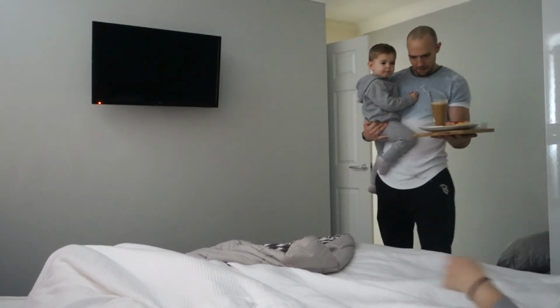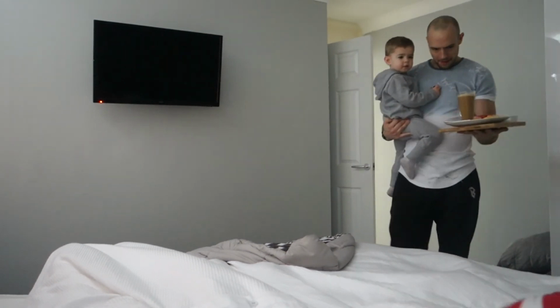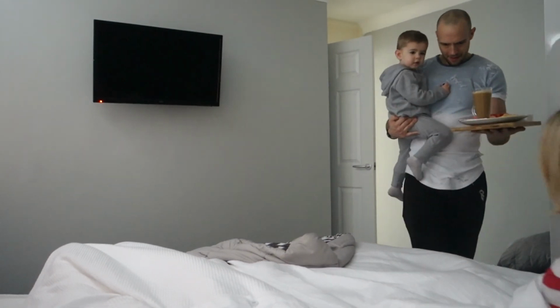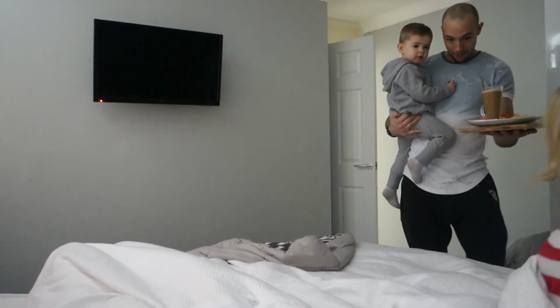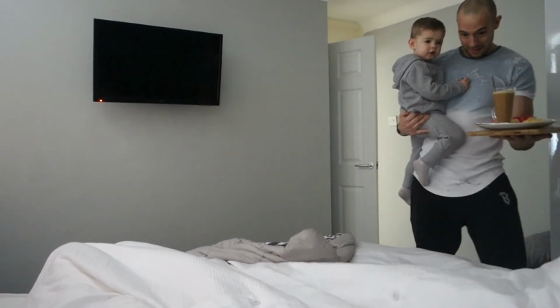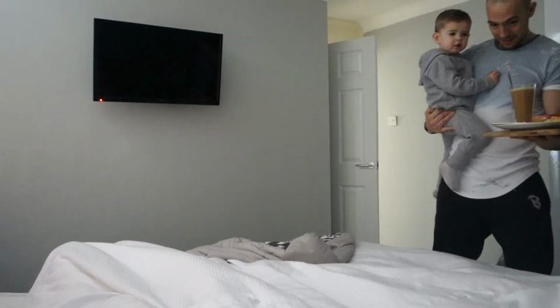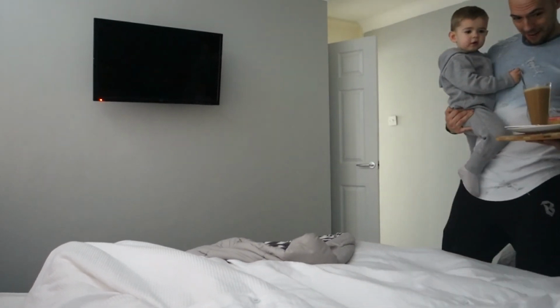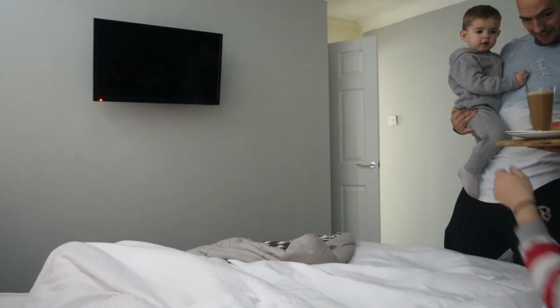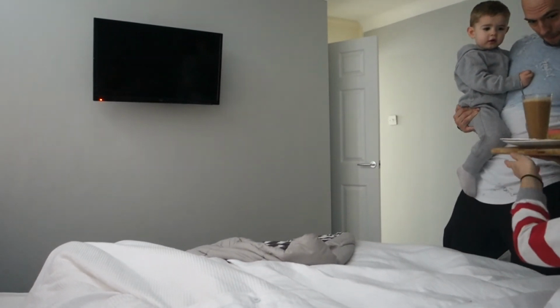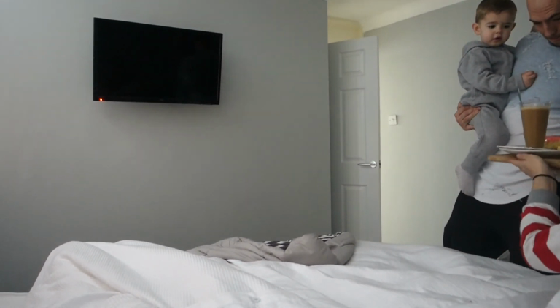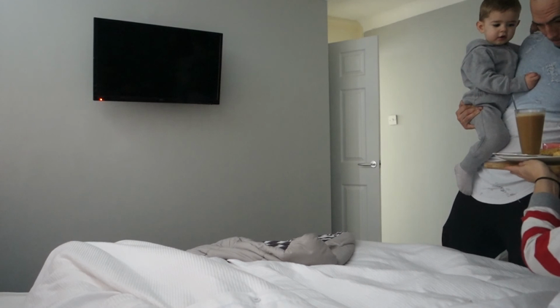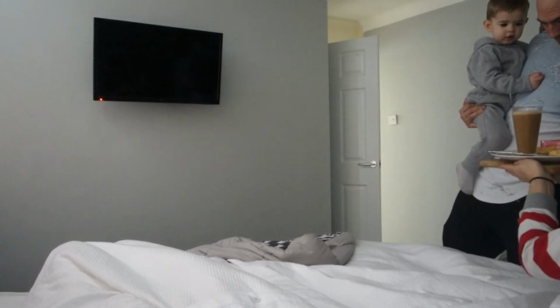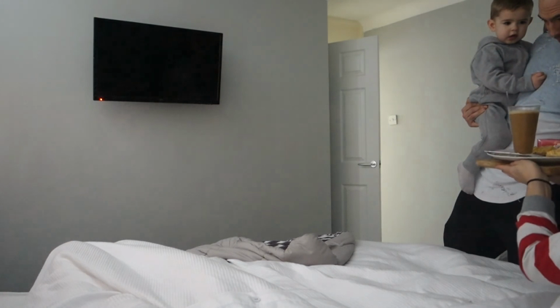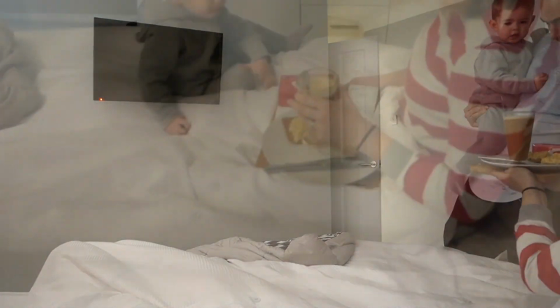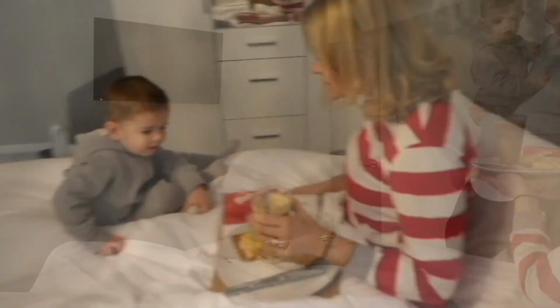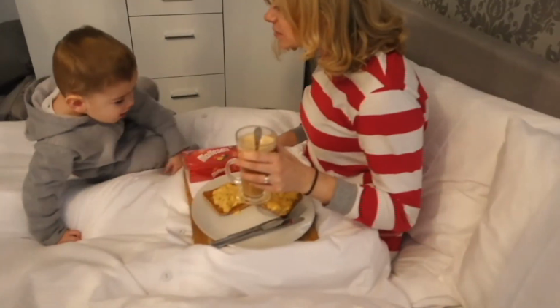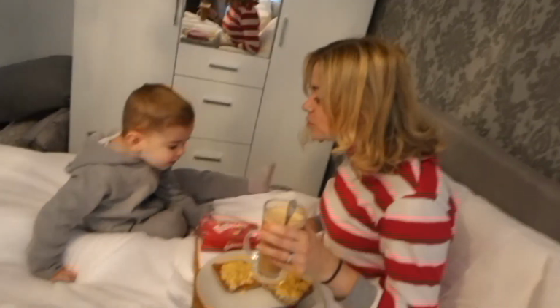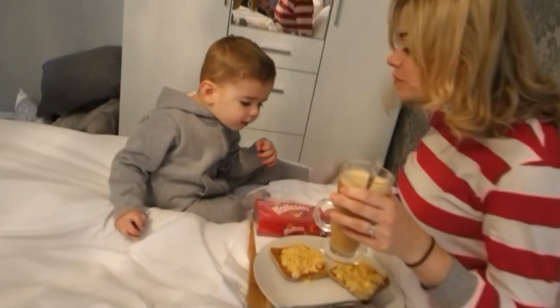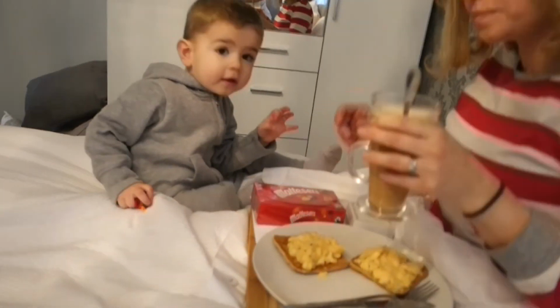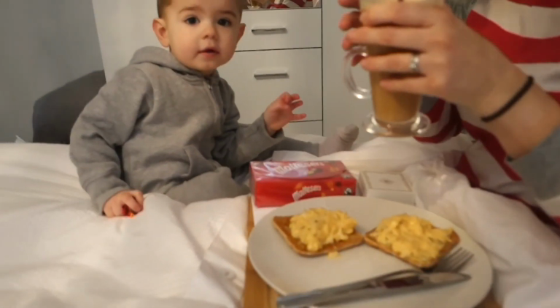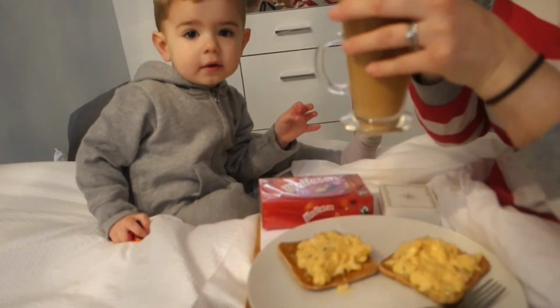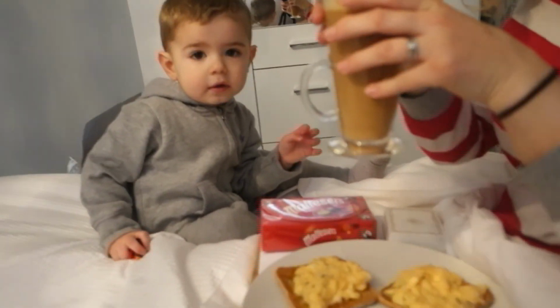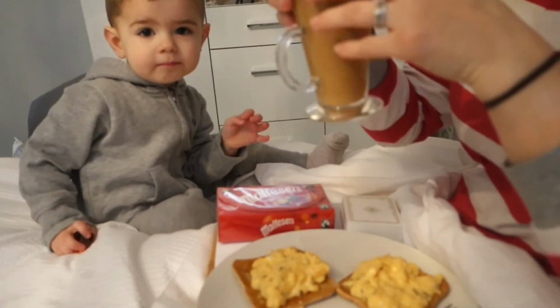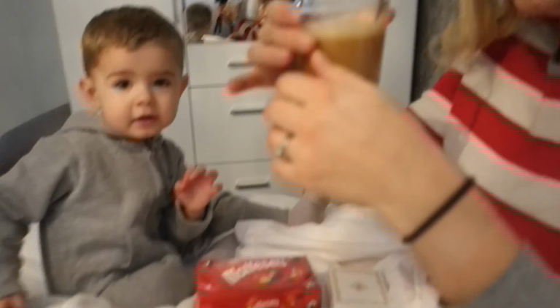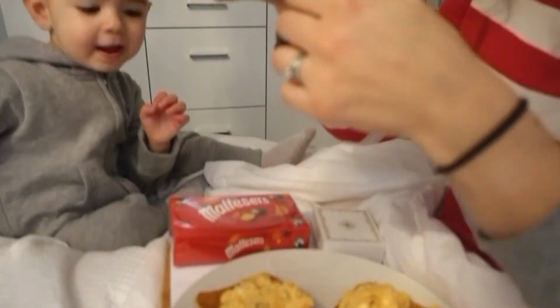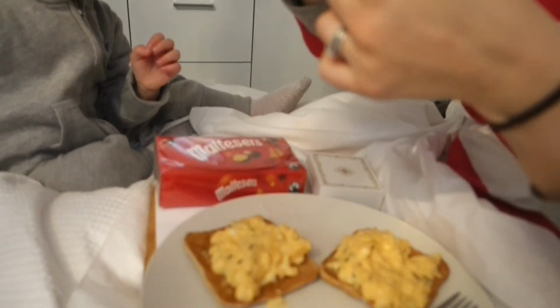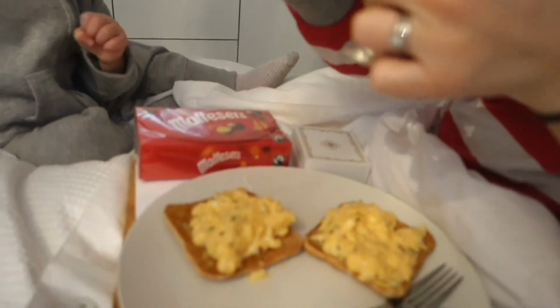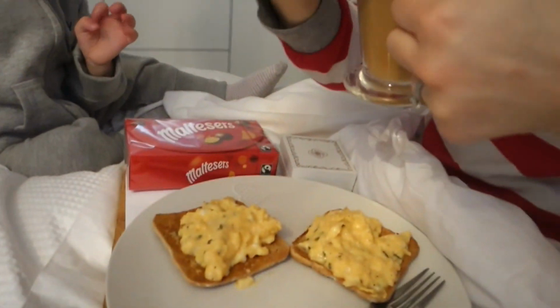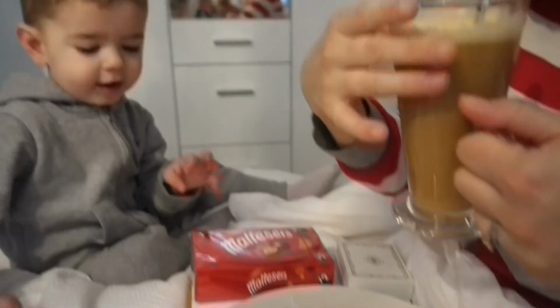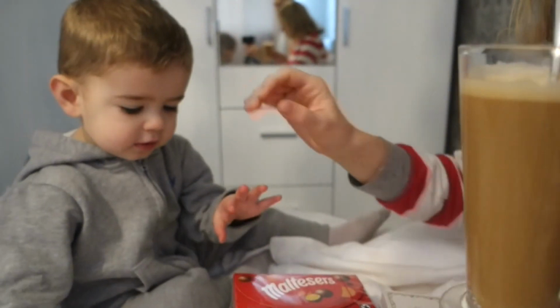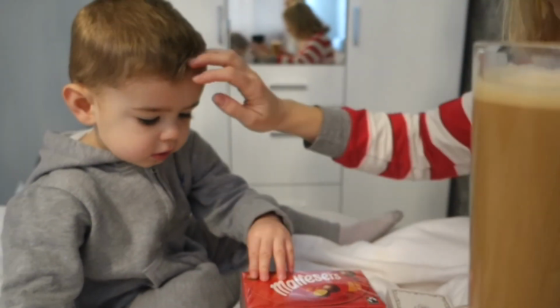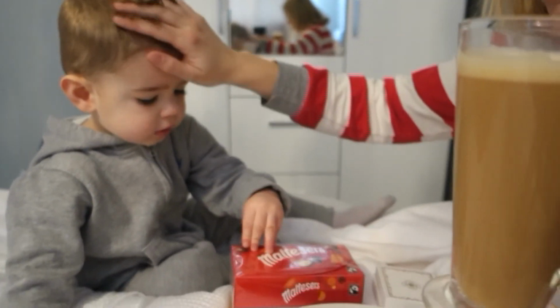Look at that — you can just take that tray. What has Ollie made mommy? We made egg! What else did you make?